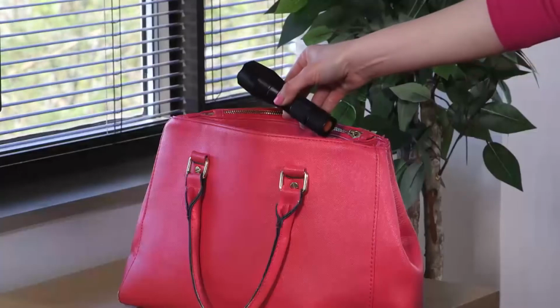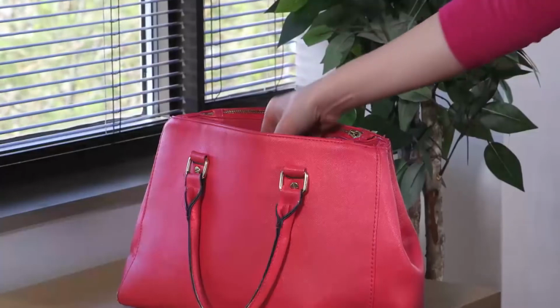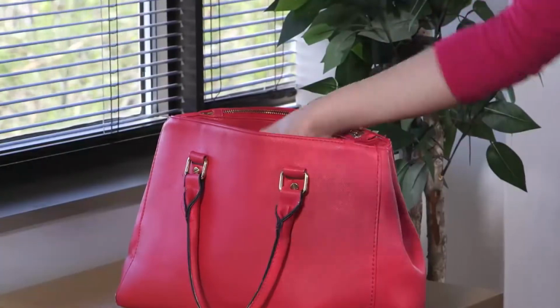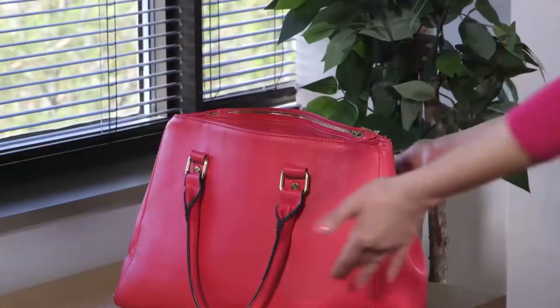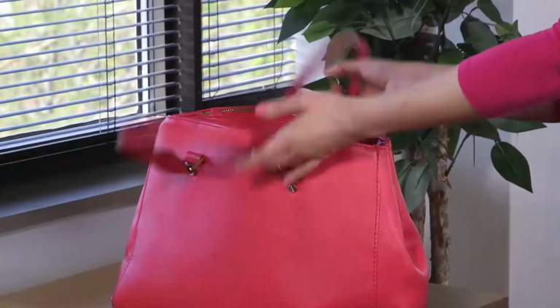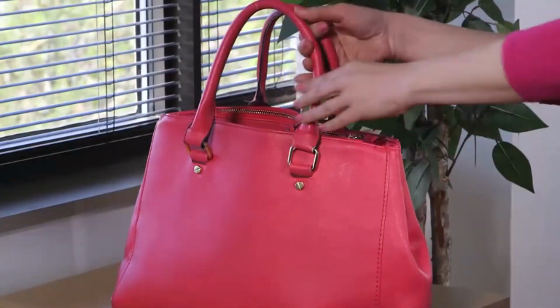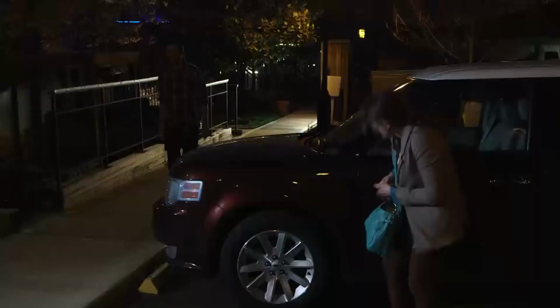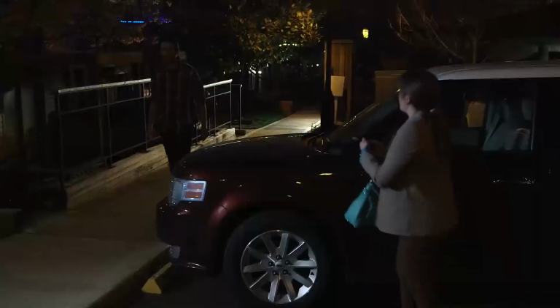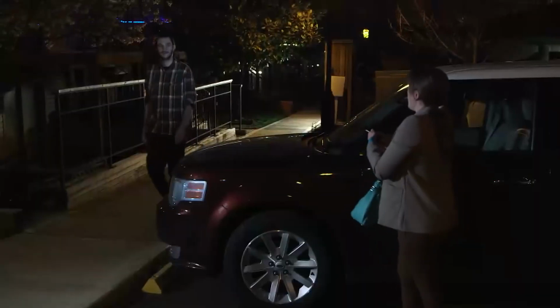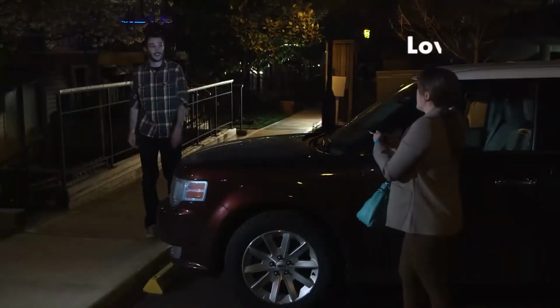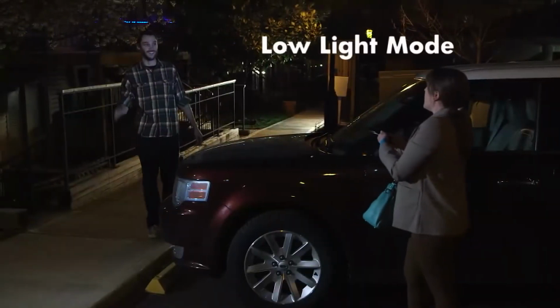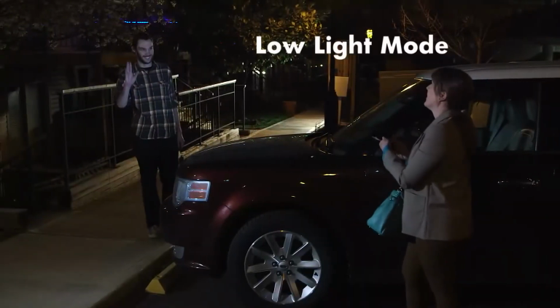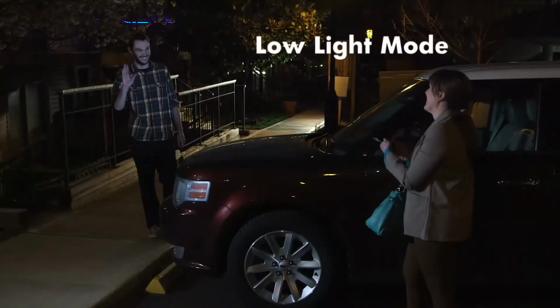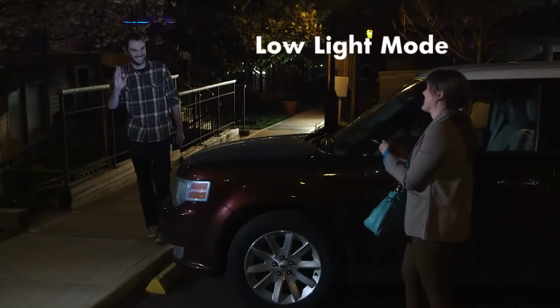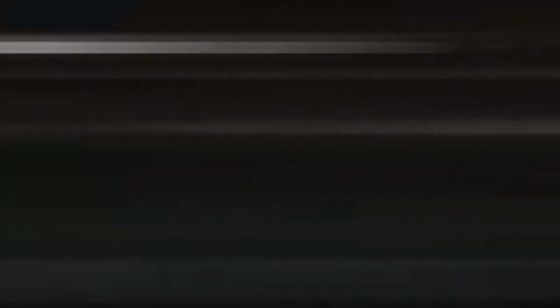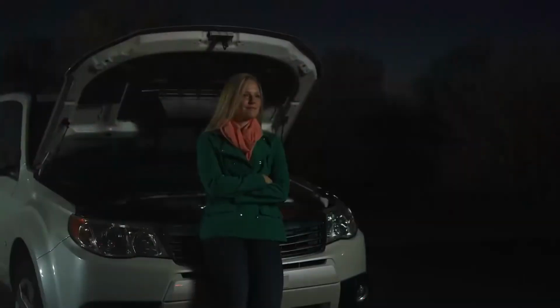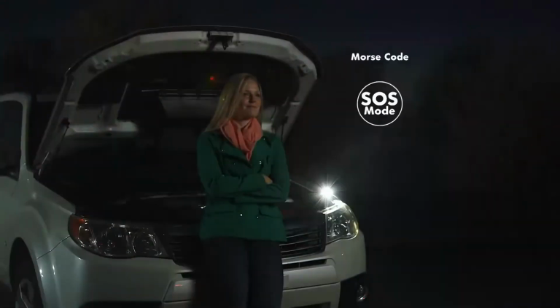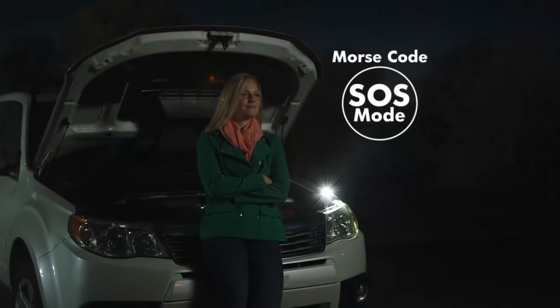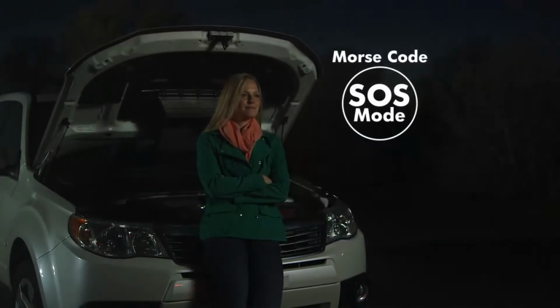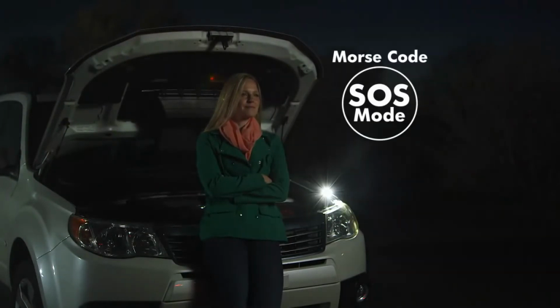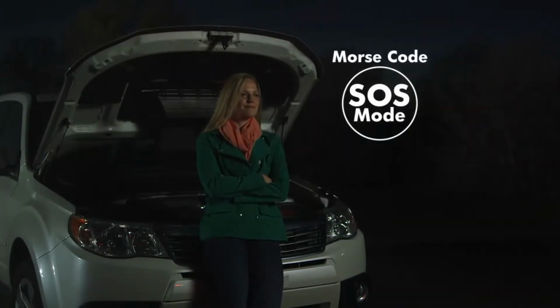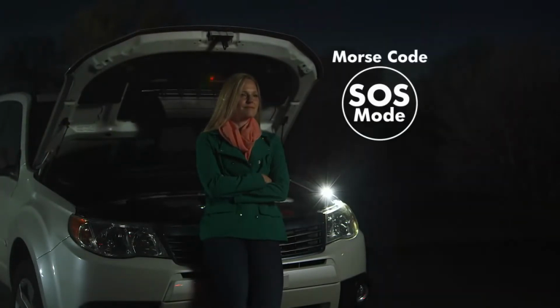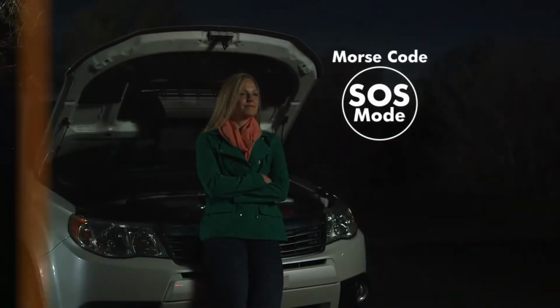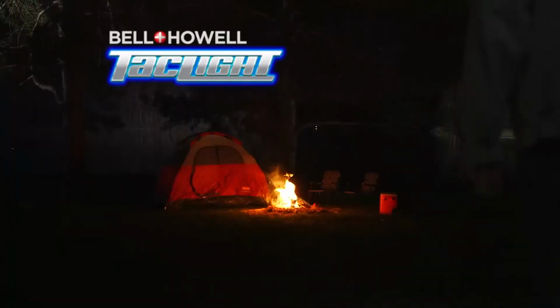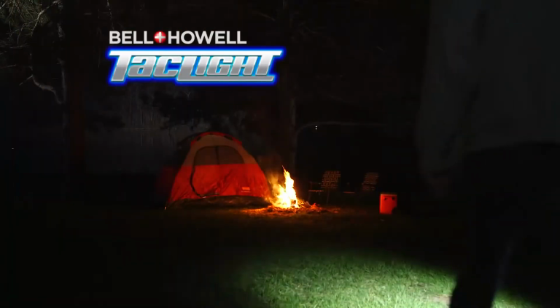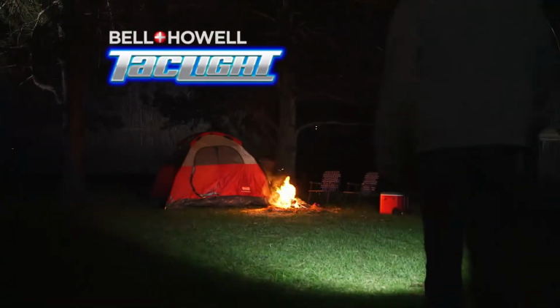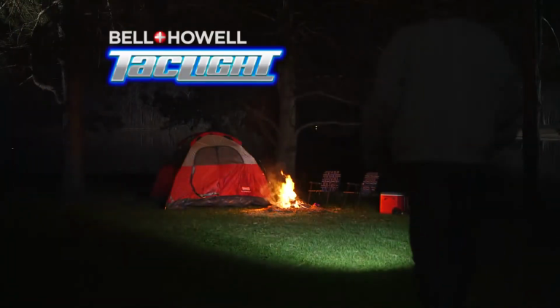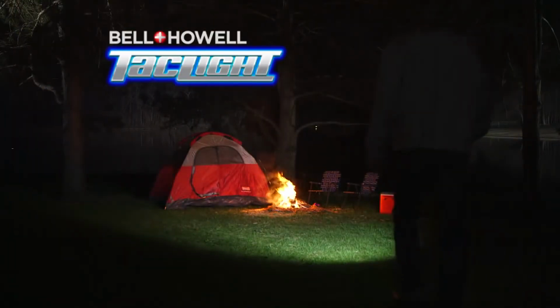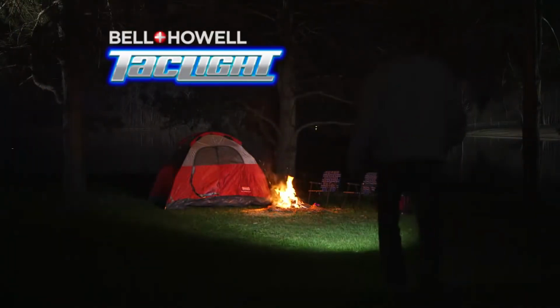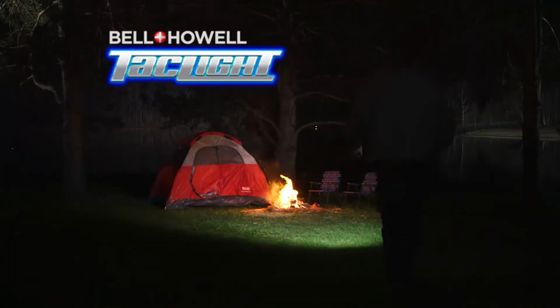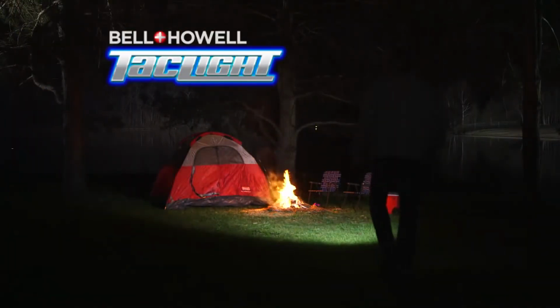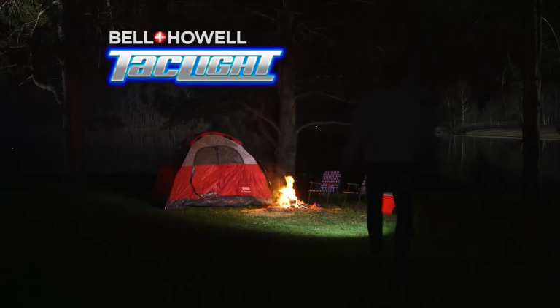Compact and lightweight, it goes where you go. So you can feel safe in dark places at night, or just have the right light for emergency situations. And there's never been a better choice for camping, fishing, or hunting.